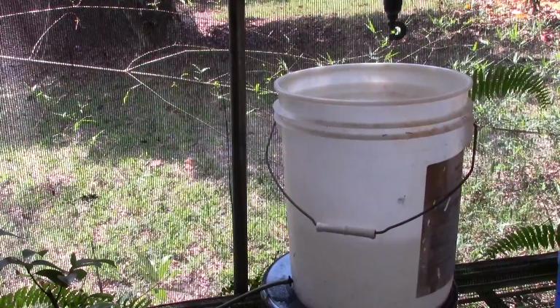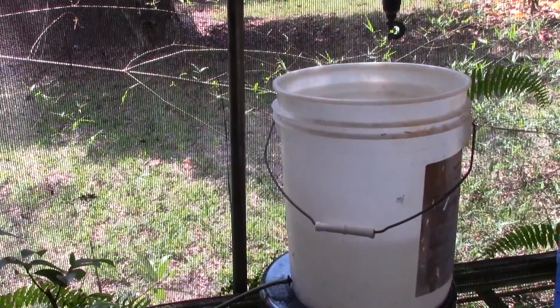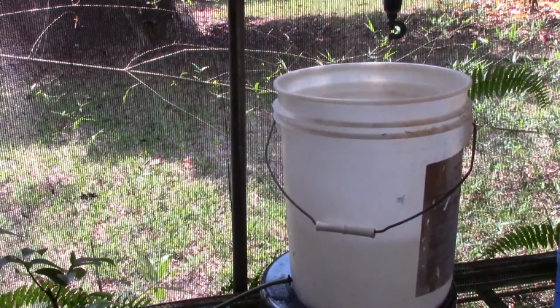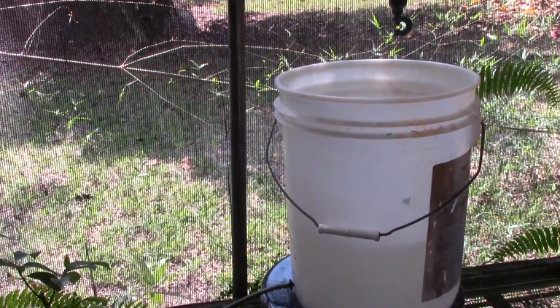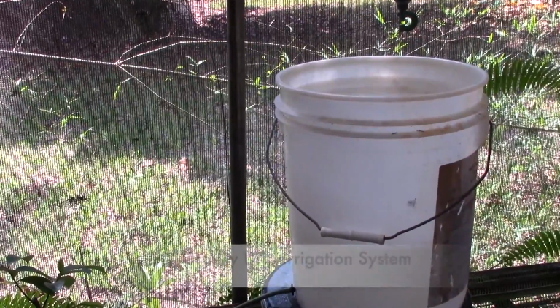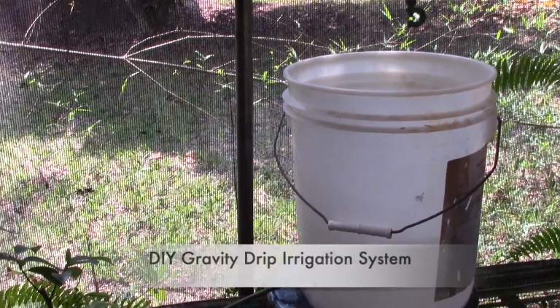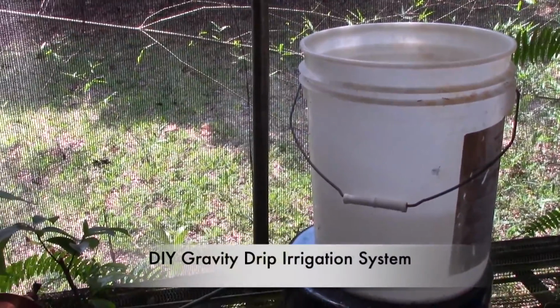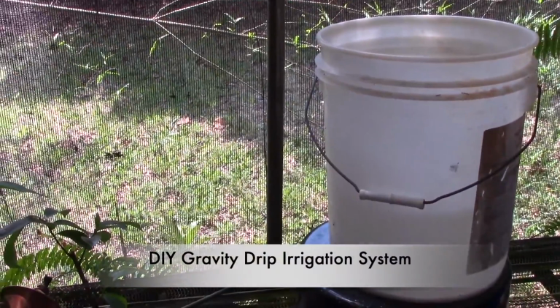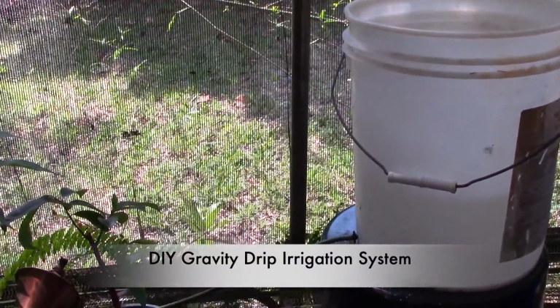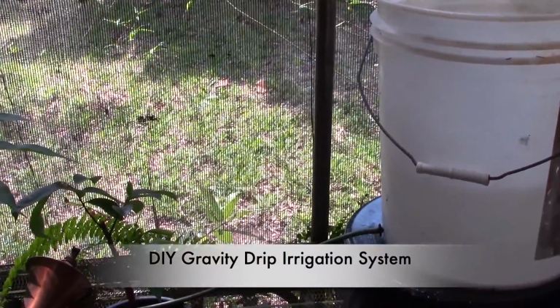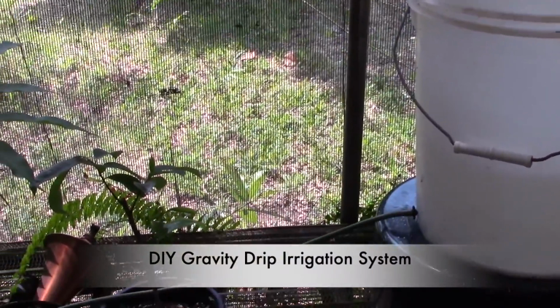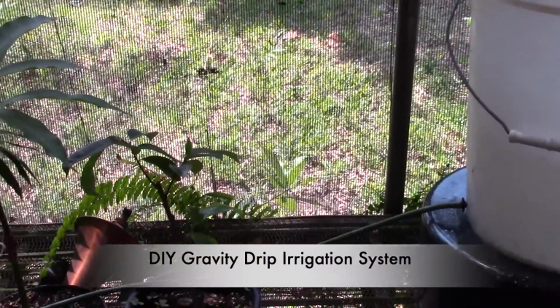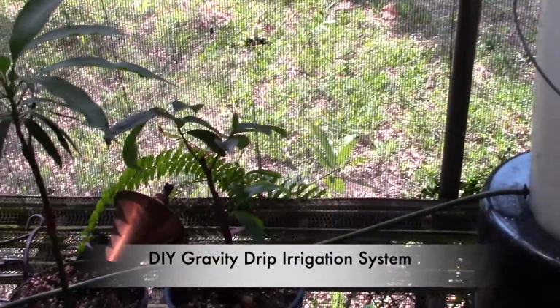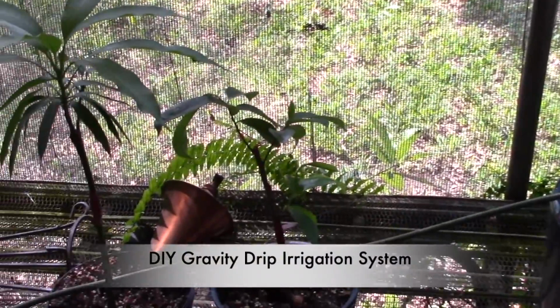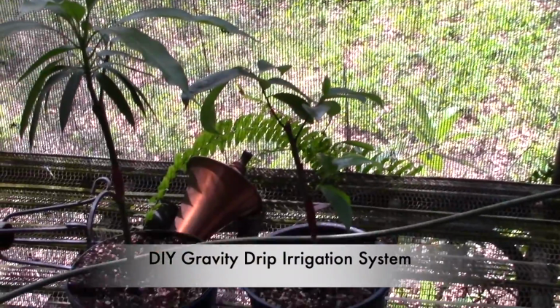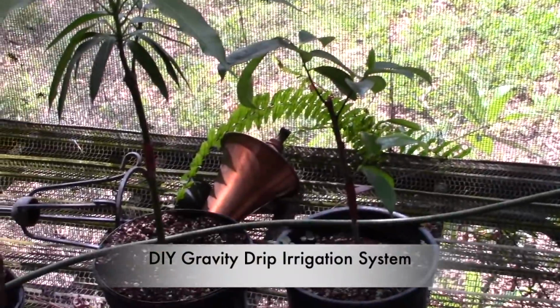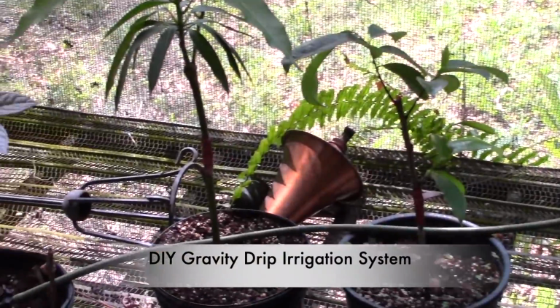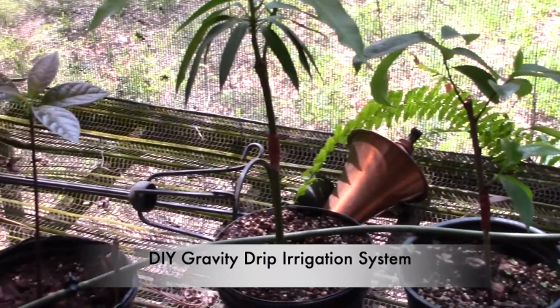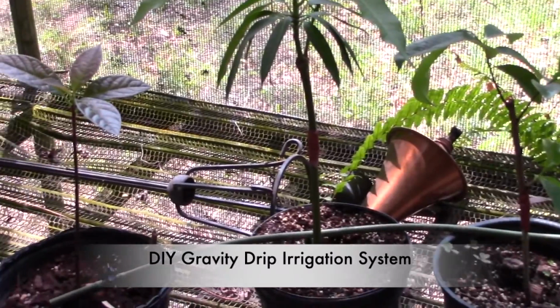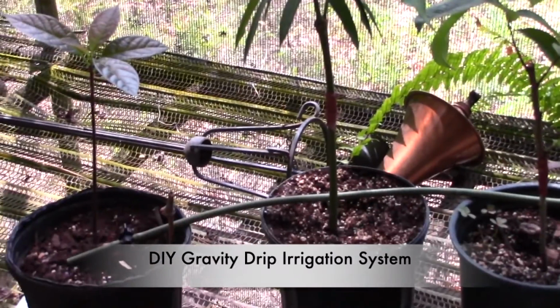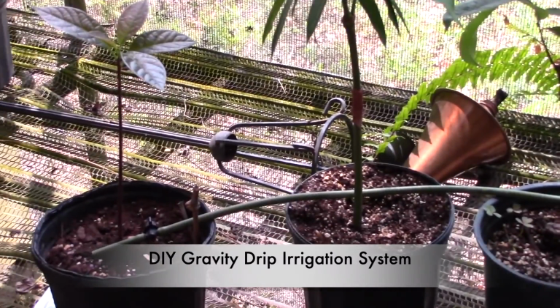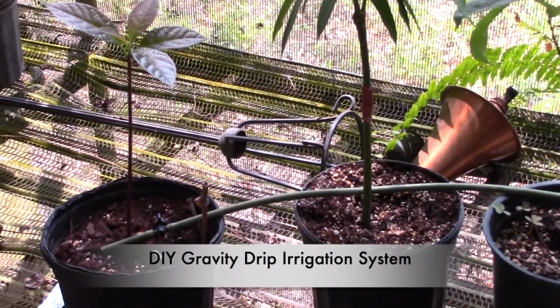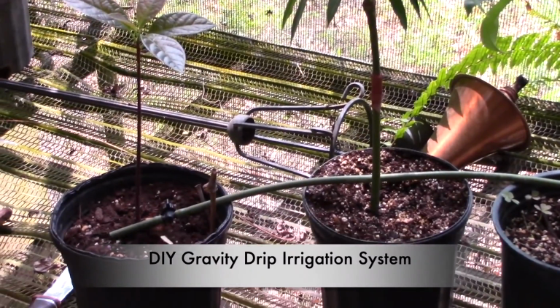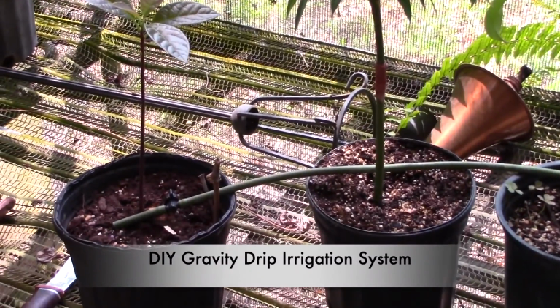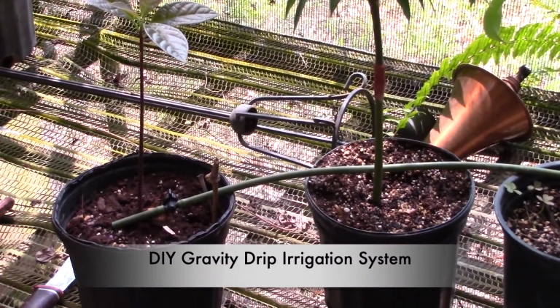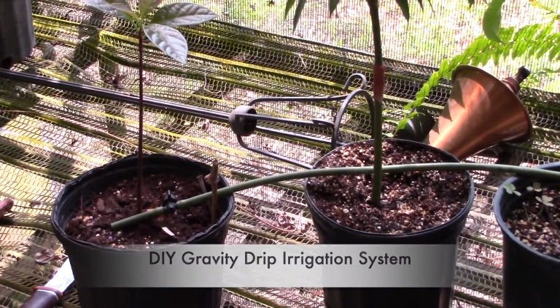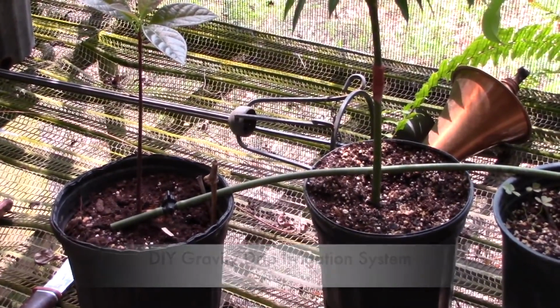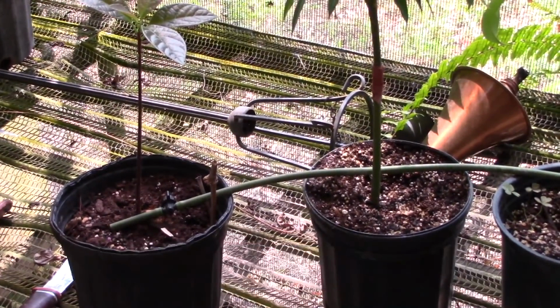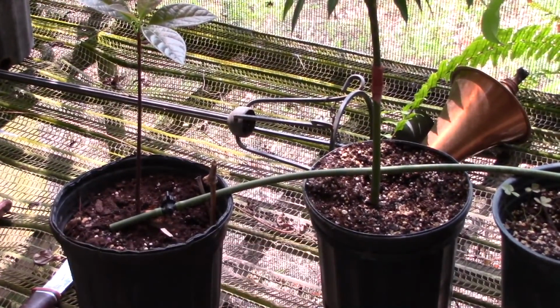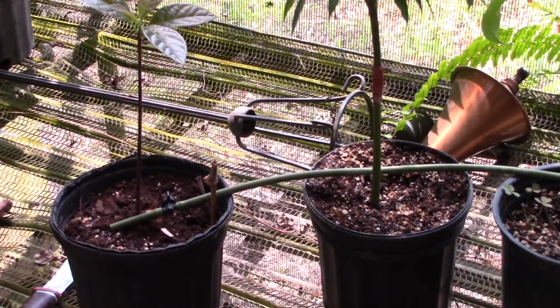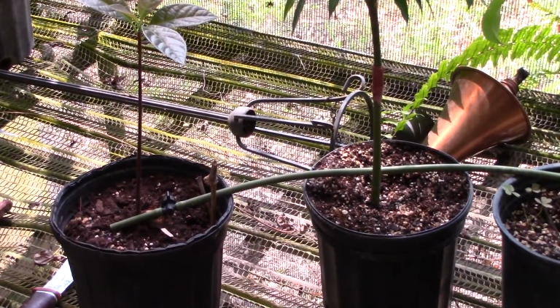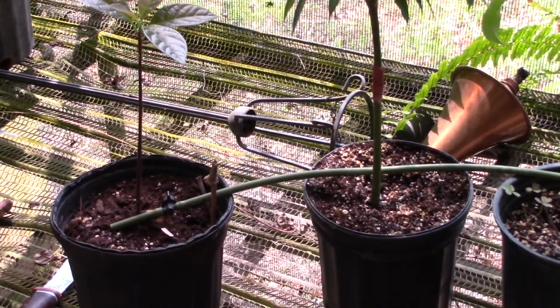Many of you asked for a do-it-yourself video on how to make that homemade 5-gallon gravity-fed drip irrigation system I showed in a recent video. So here goes.